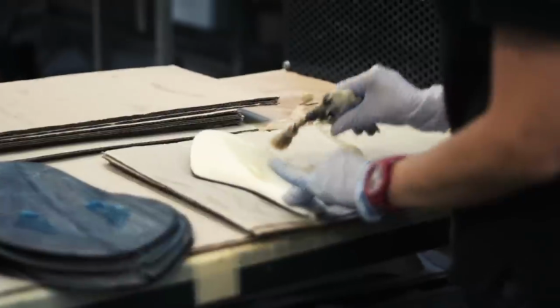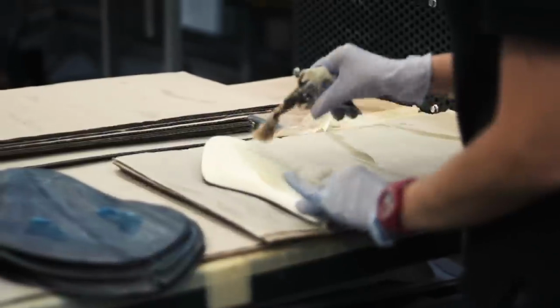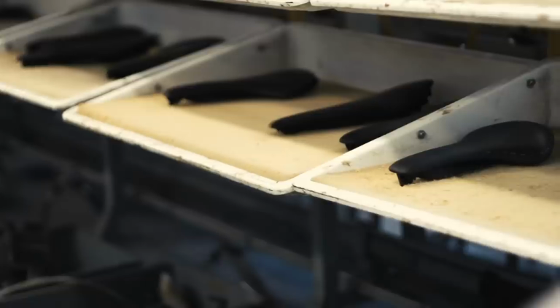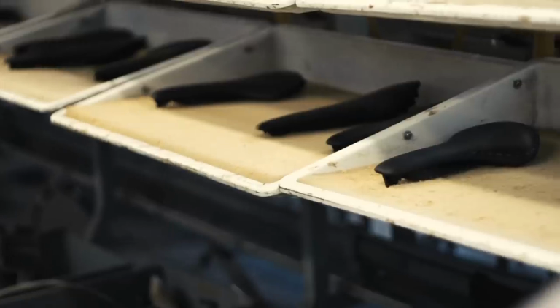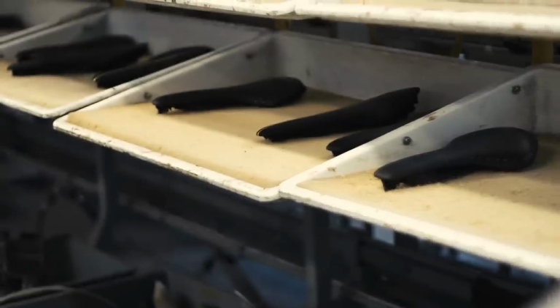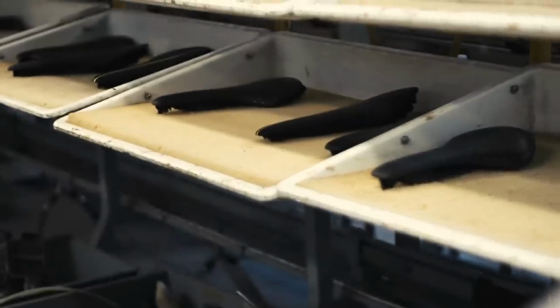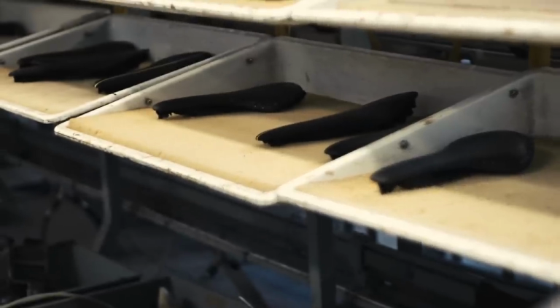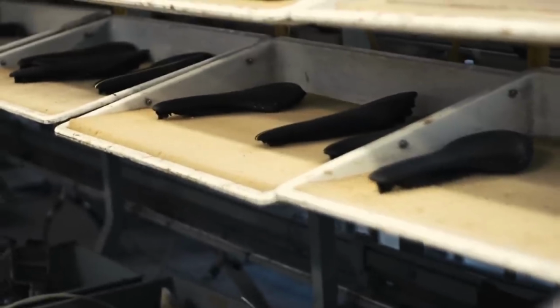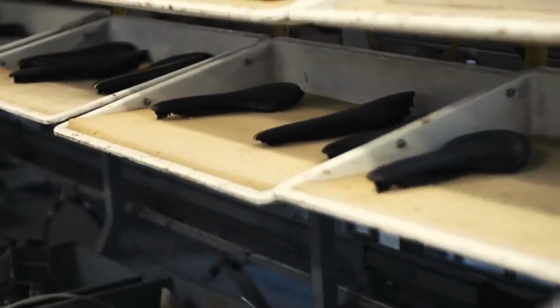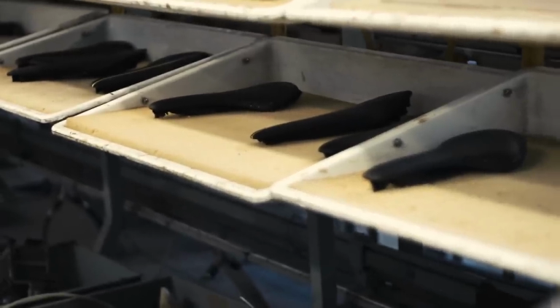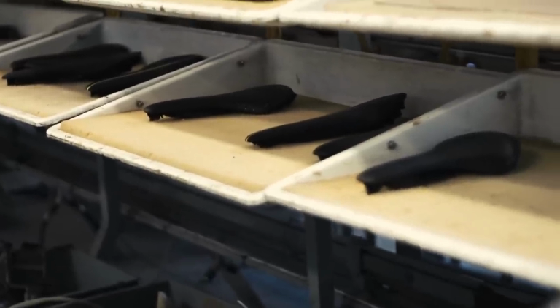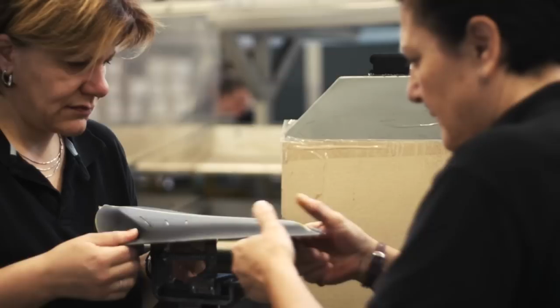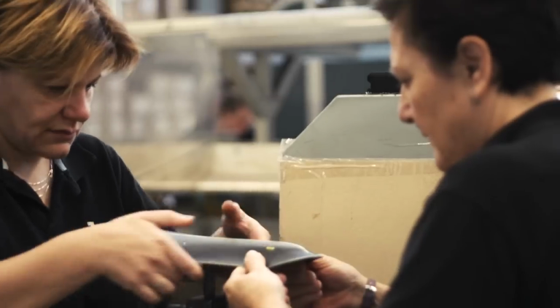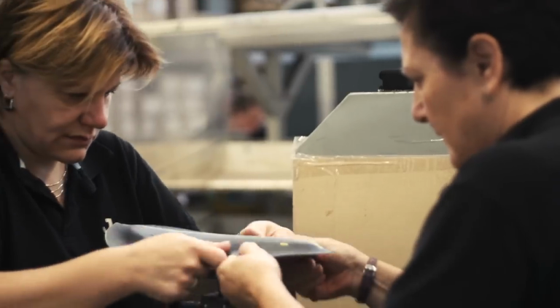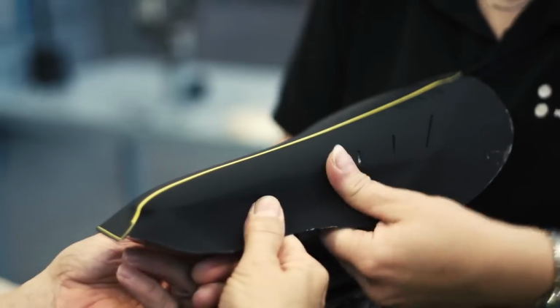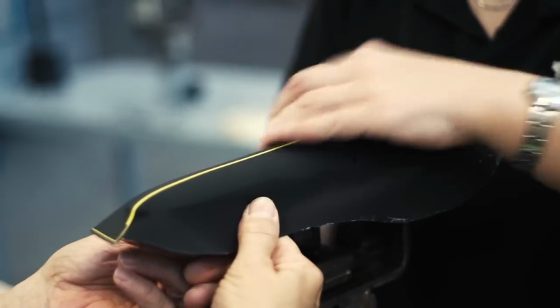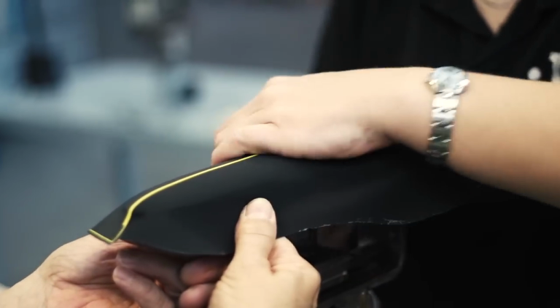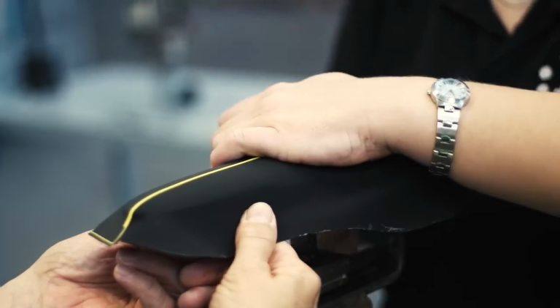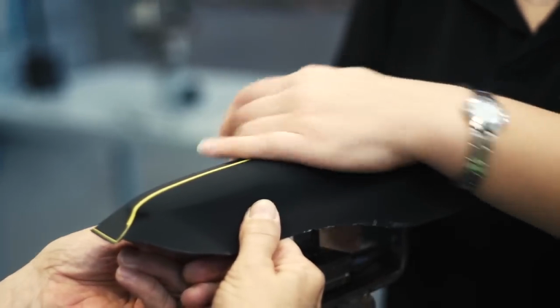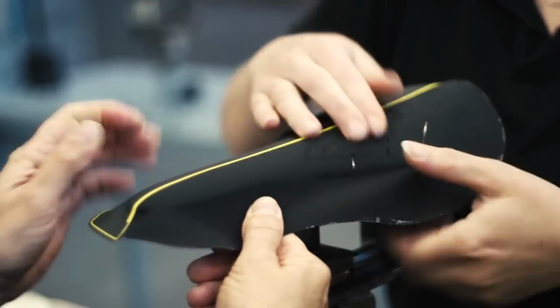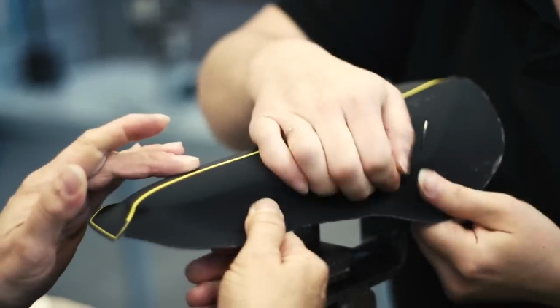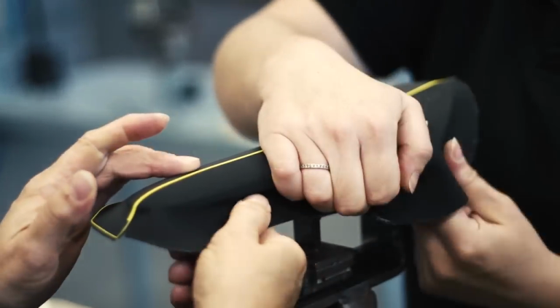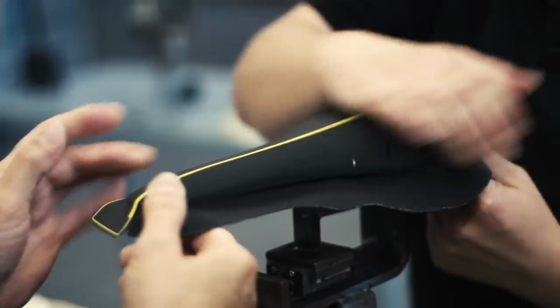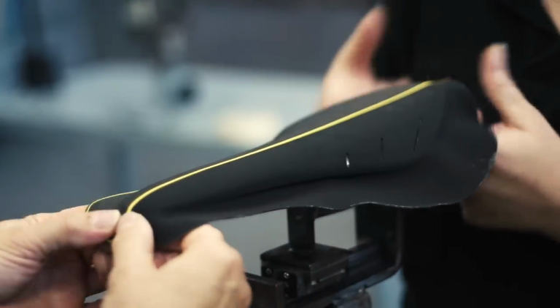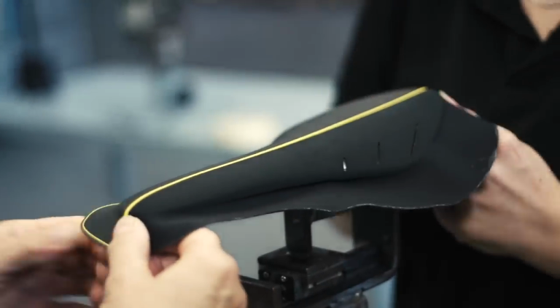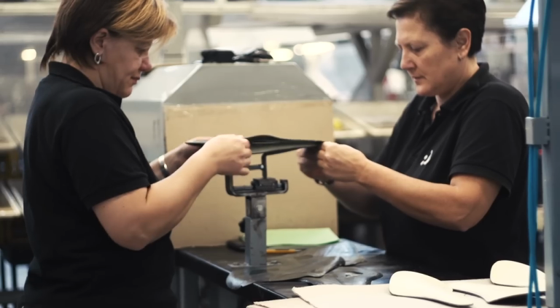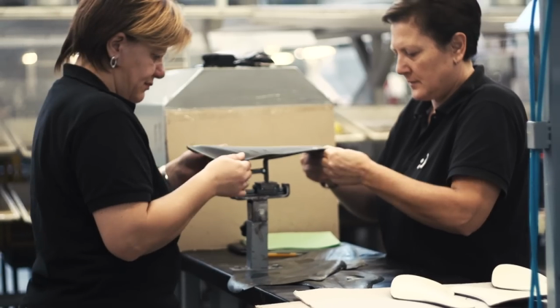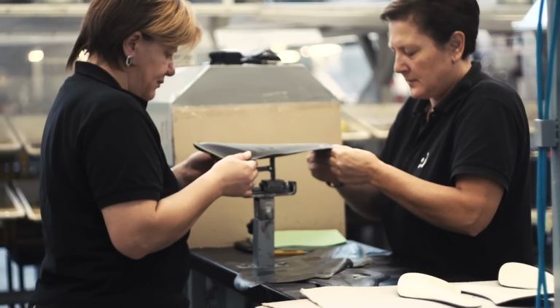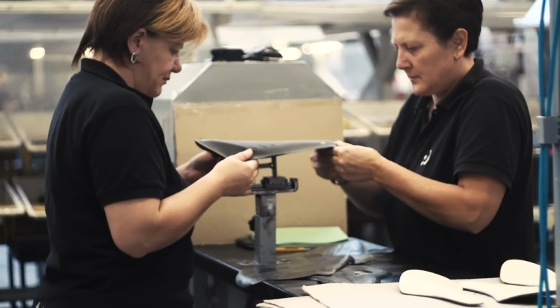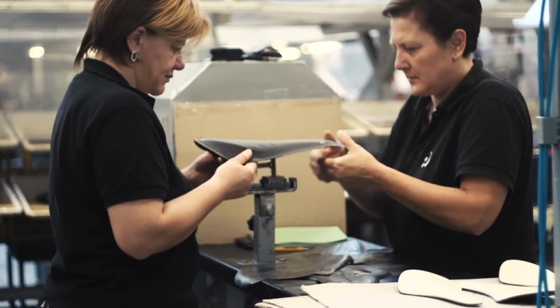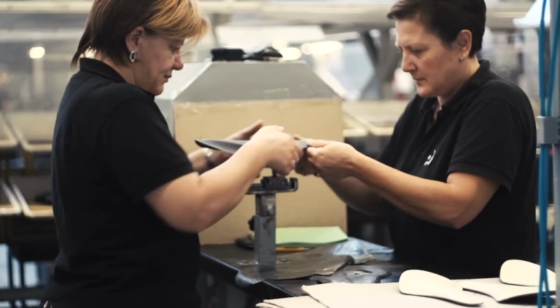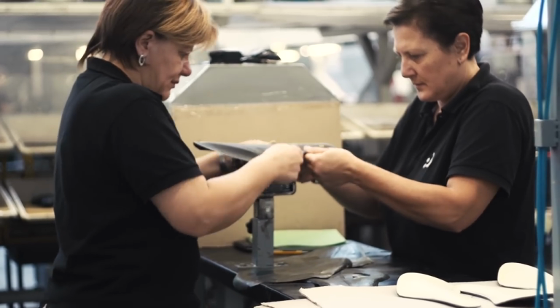There is very little automation that we could see at the factory, with much being done by hand — and that includes this step: the centralisation of the vinyl placement, very much reliant on the accuracy of the human eye.